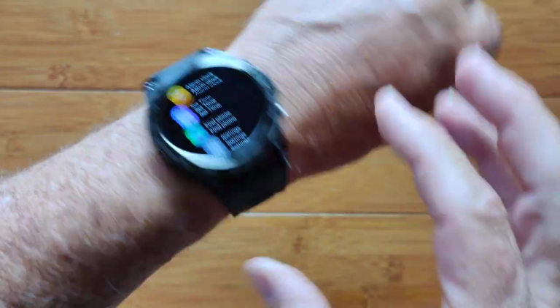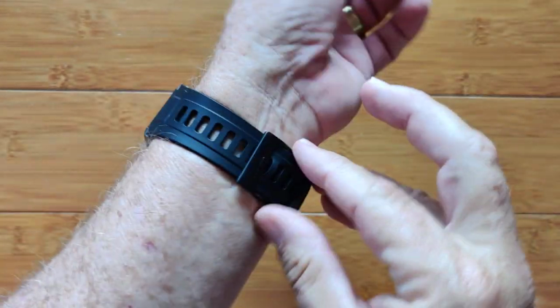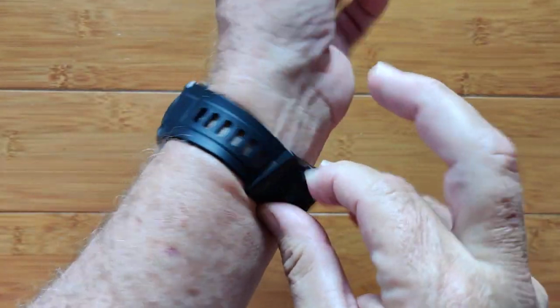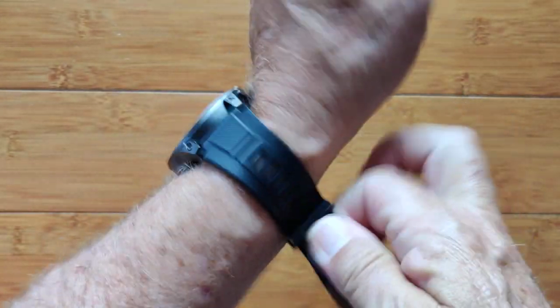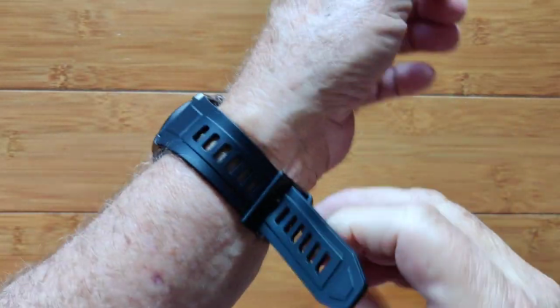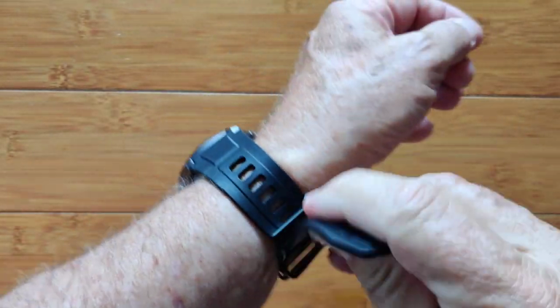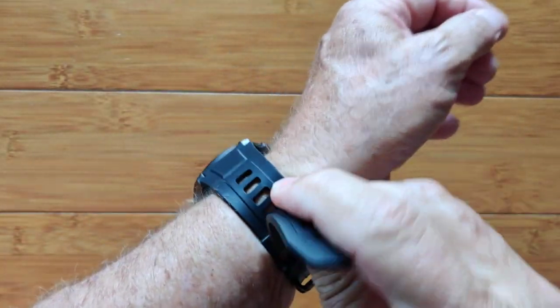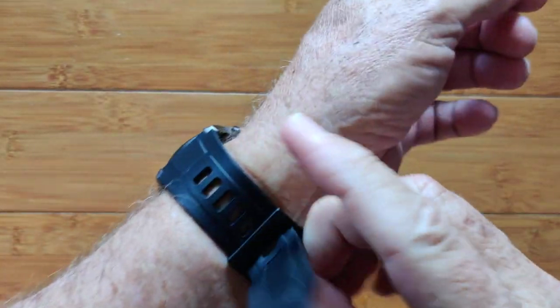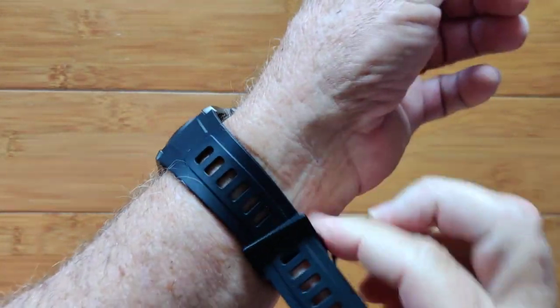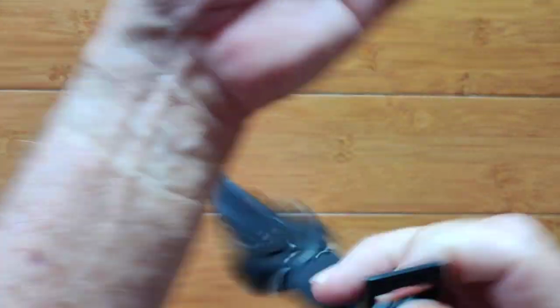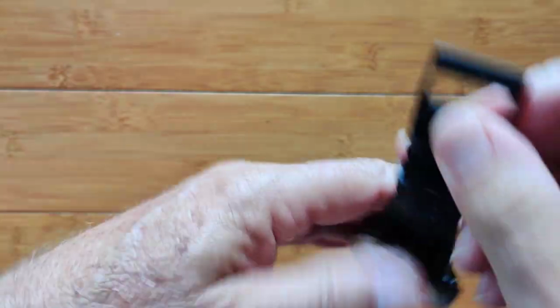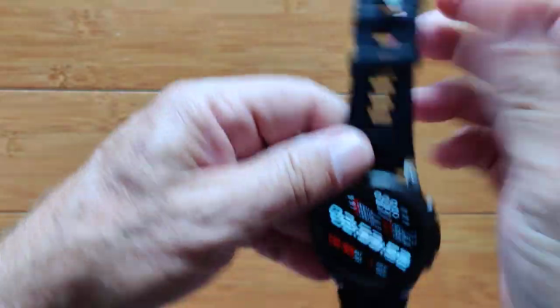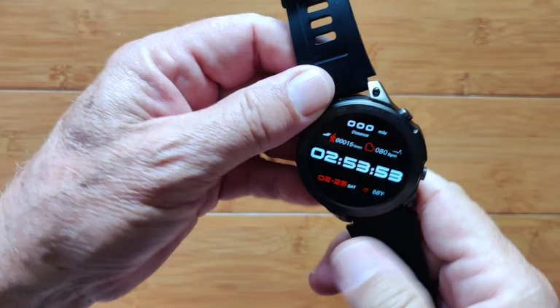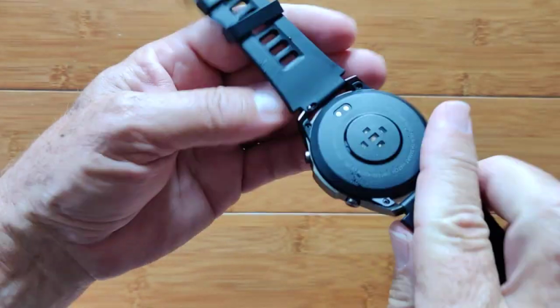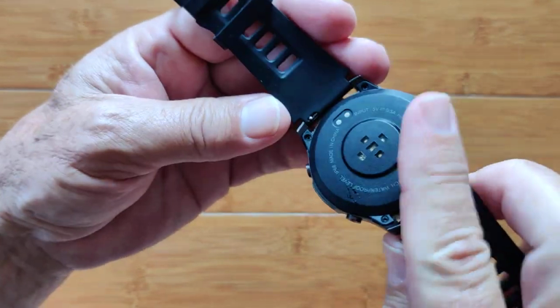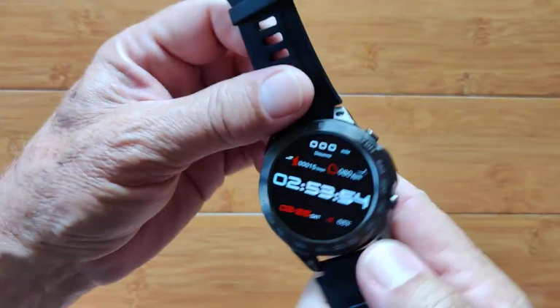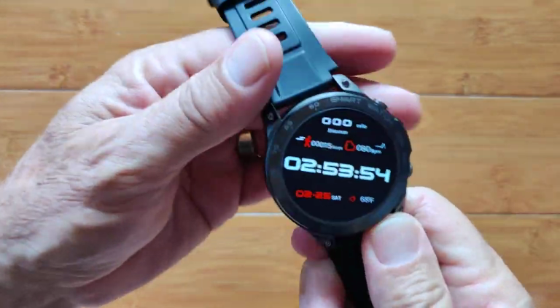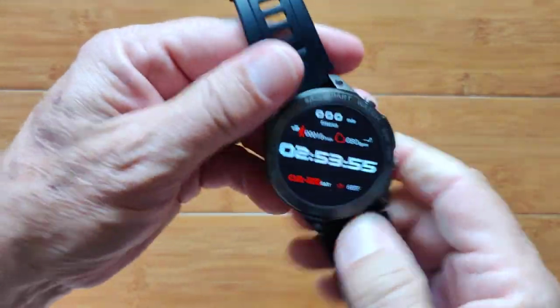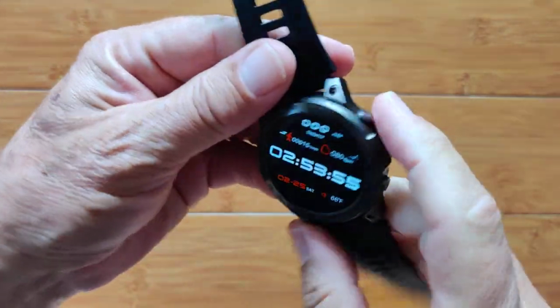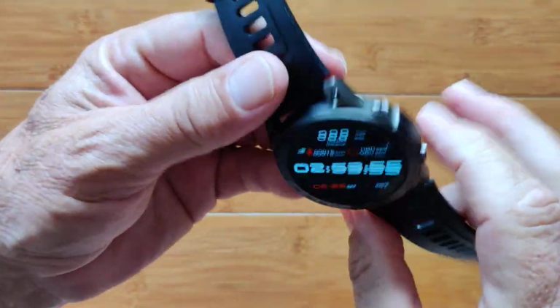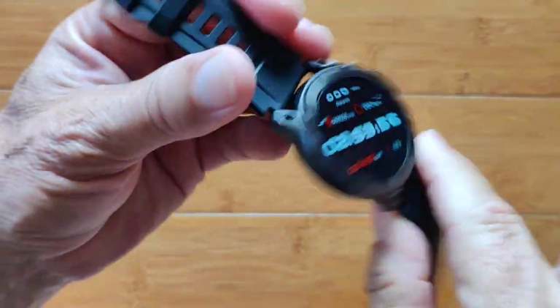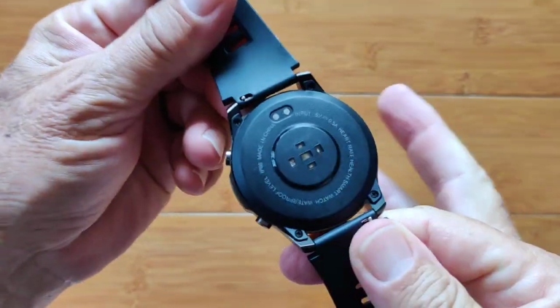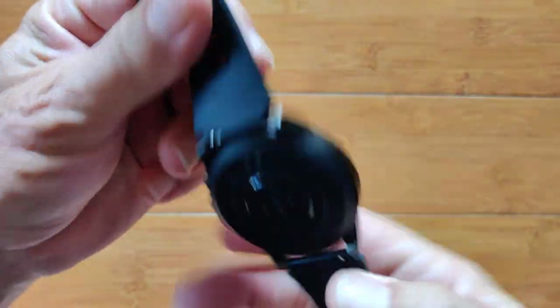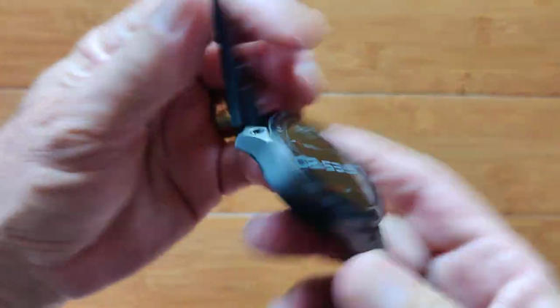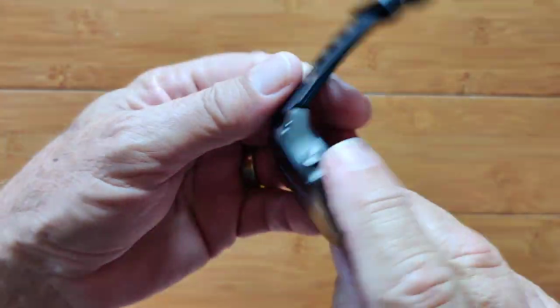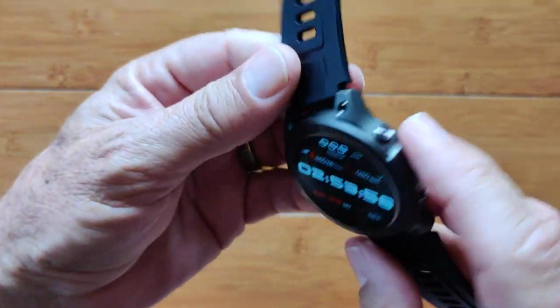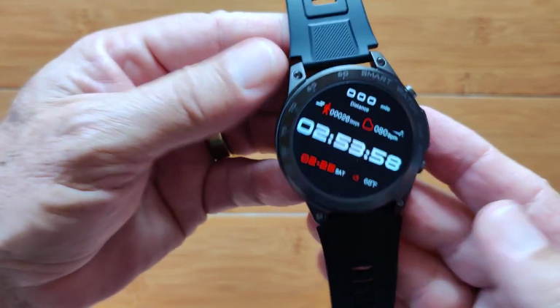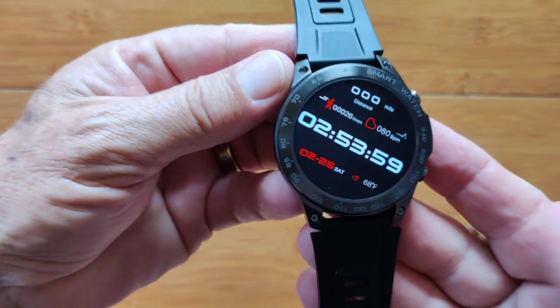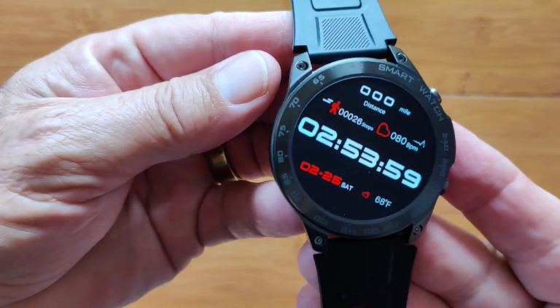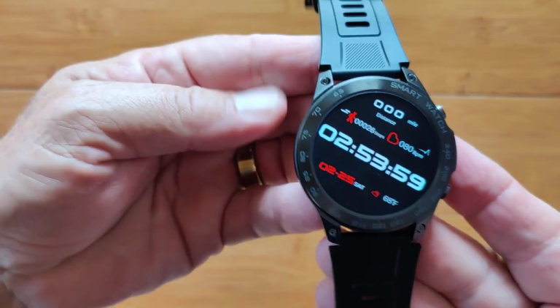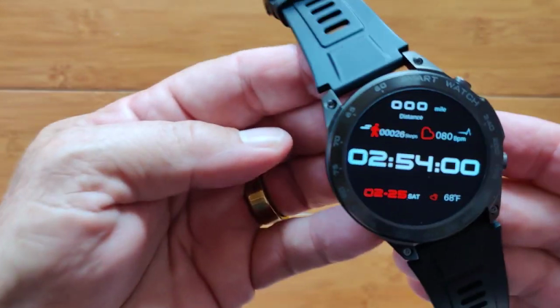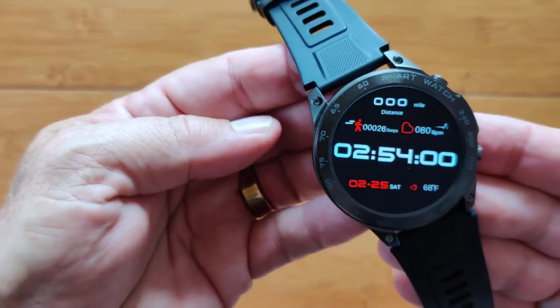It's a really nice, well-designed, solidly built, ruggedized smartwatch, and it's available right now. It is called the DM50 — check it out.